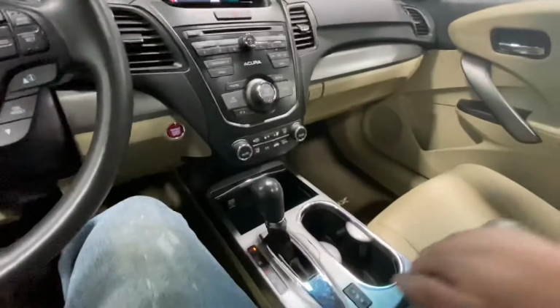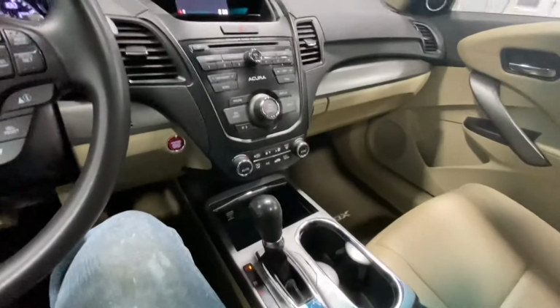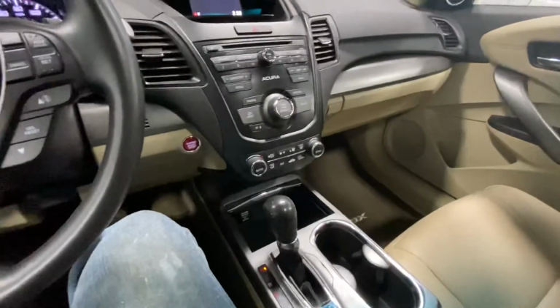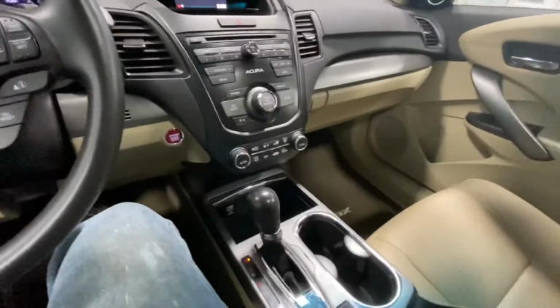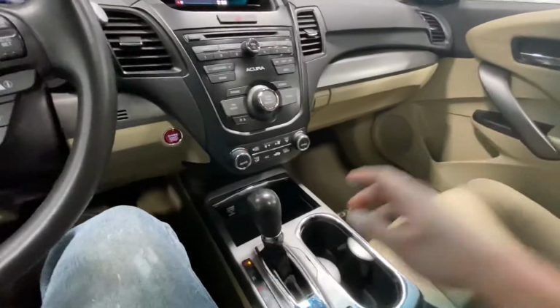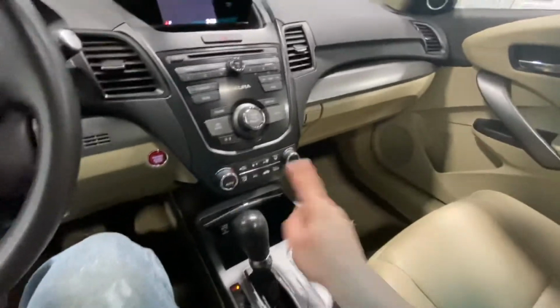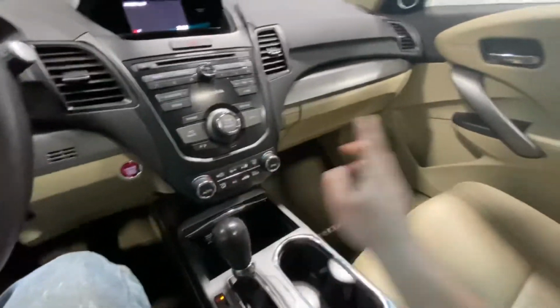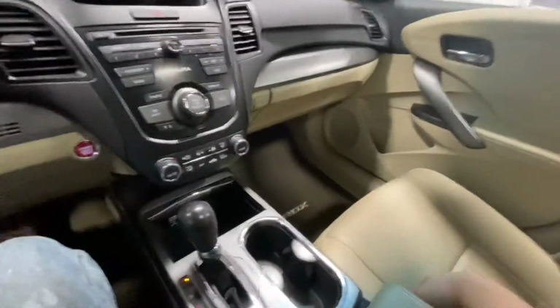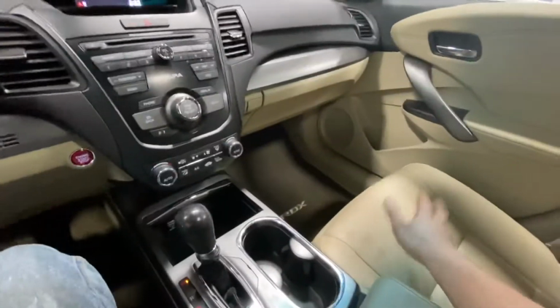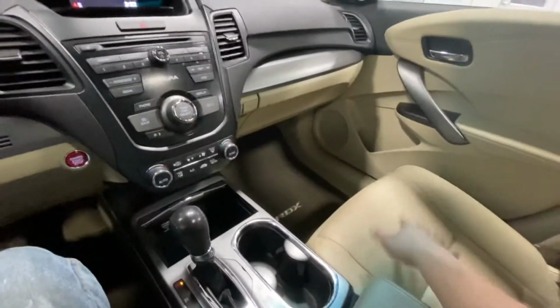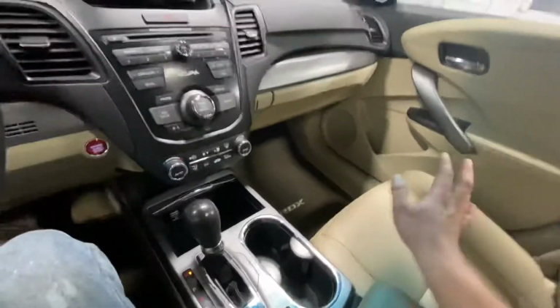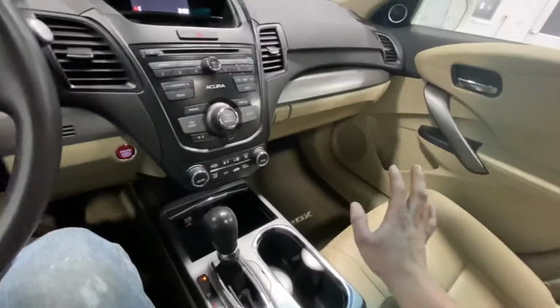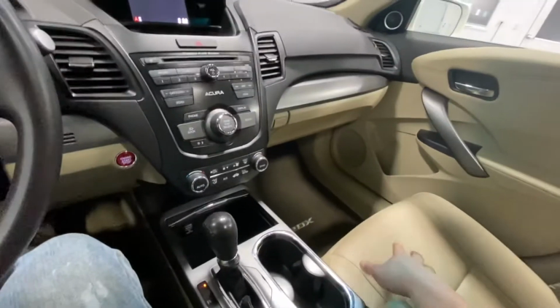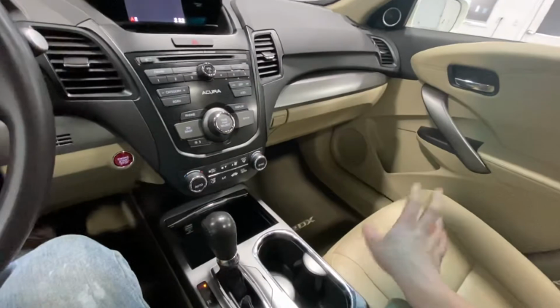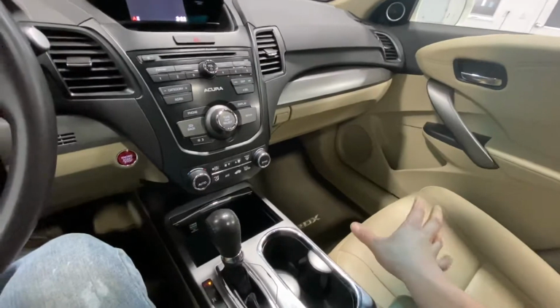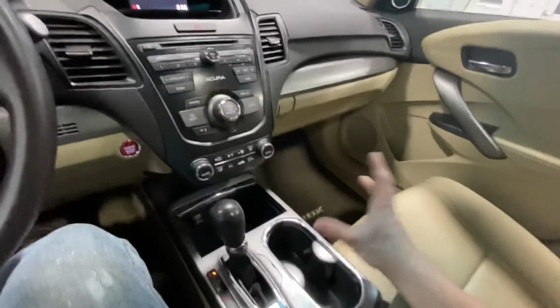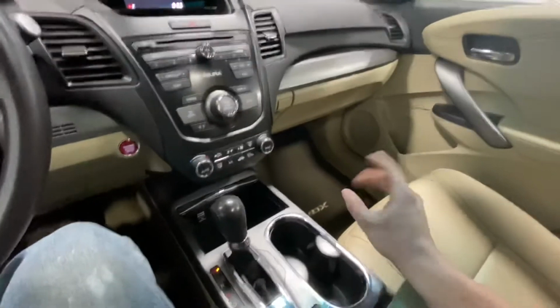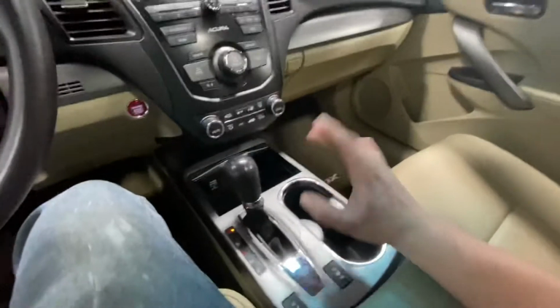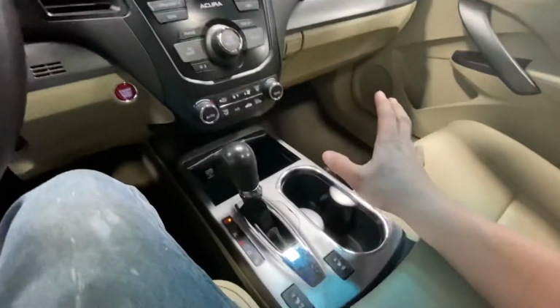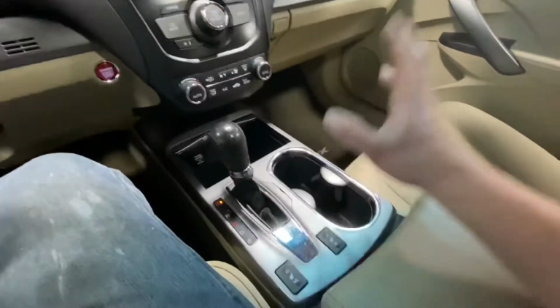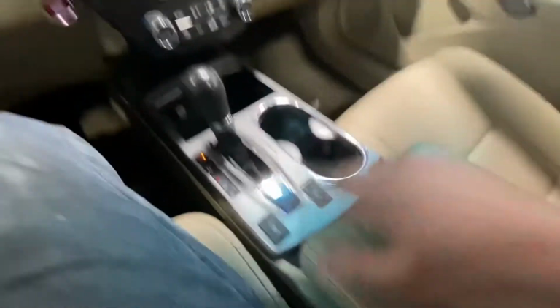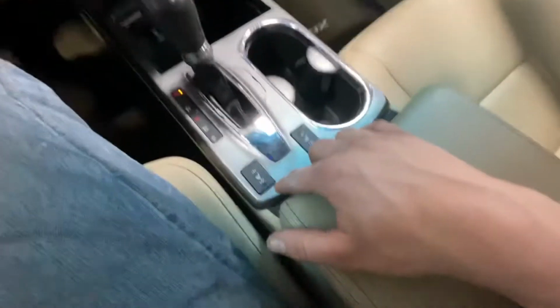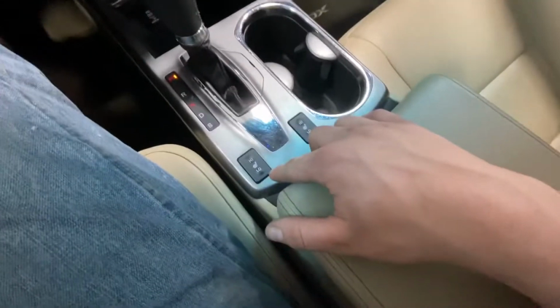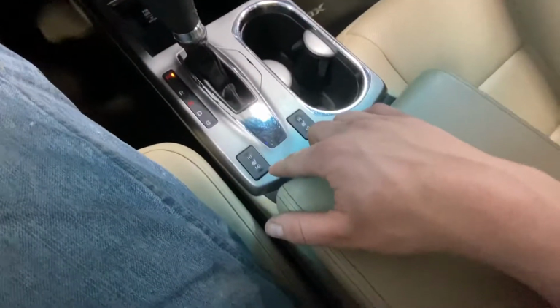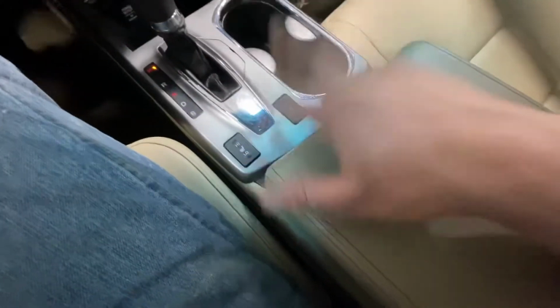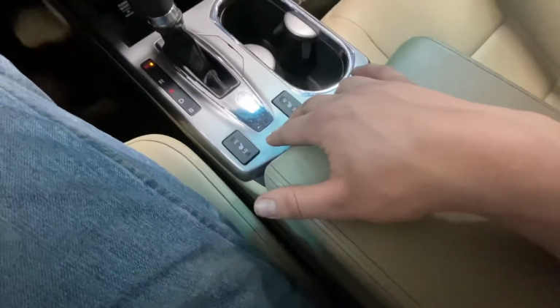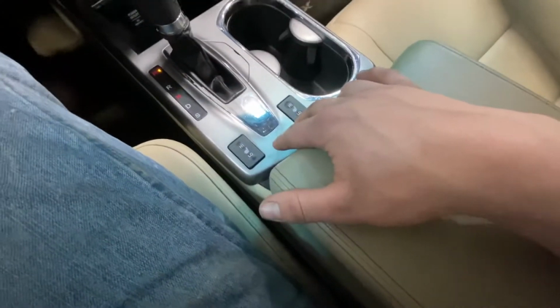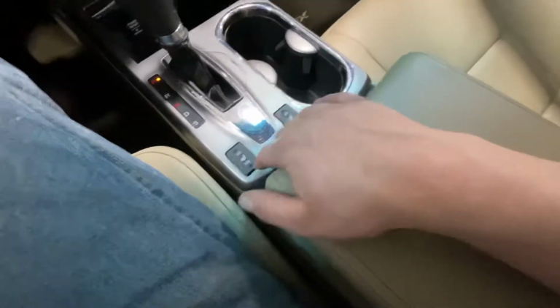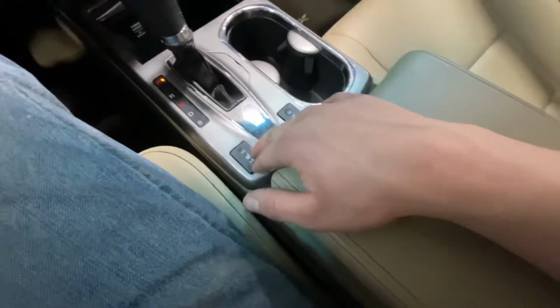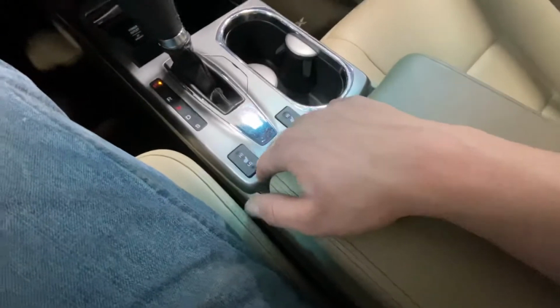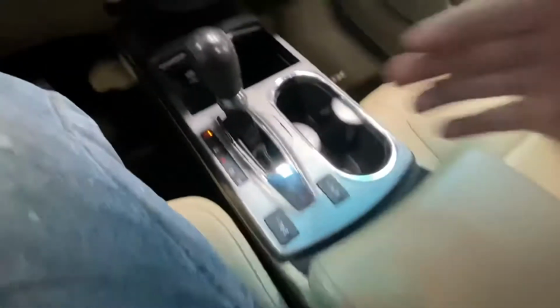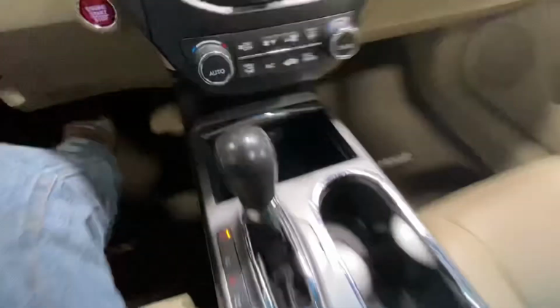Dual climate control, which is nice in case your passenger is complaining that it's too hot — they can turn it down. Heated seats for both passenger and driver as well.